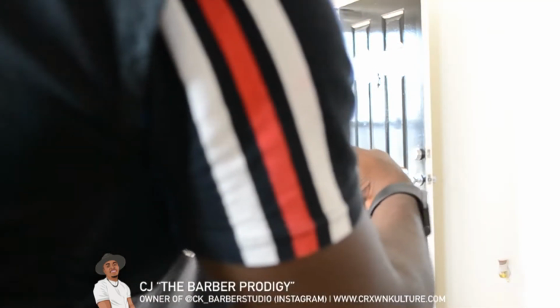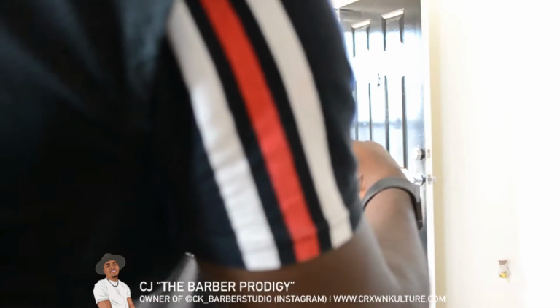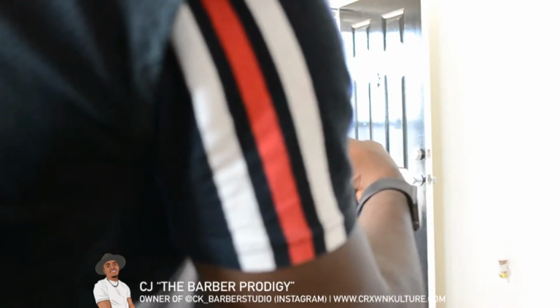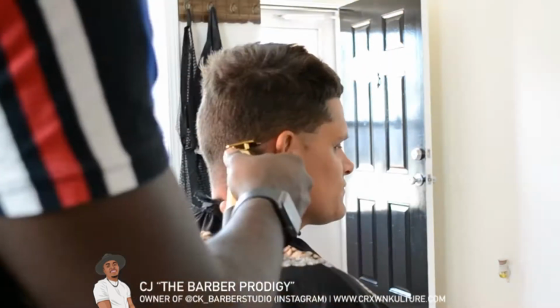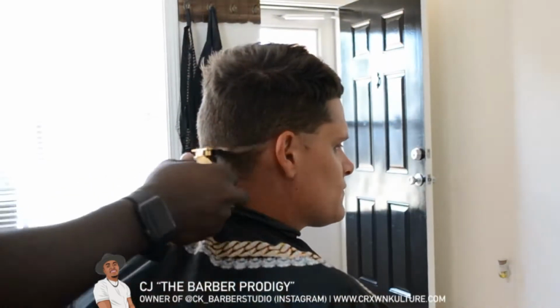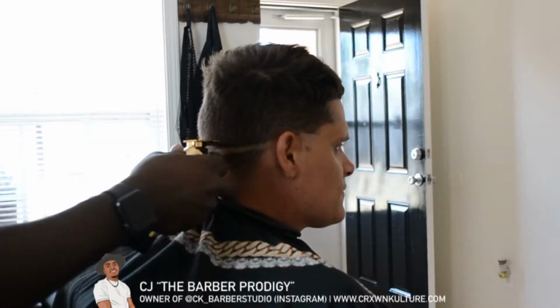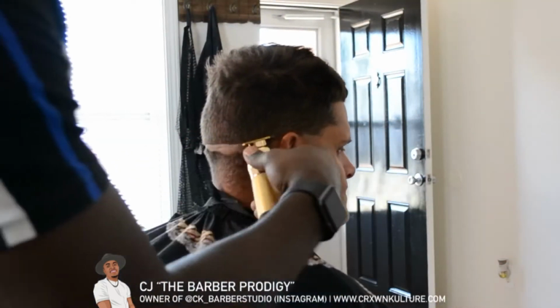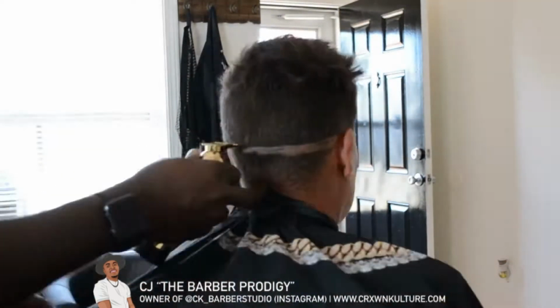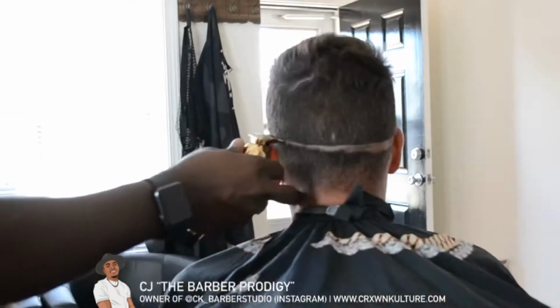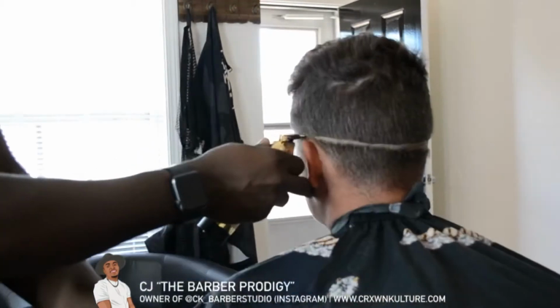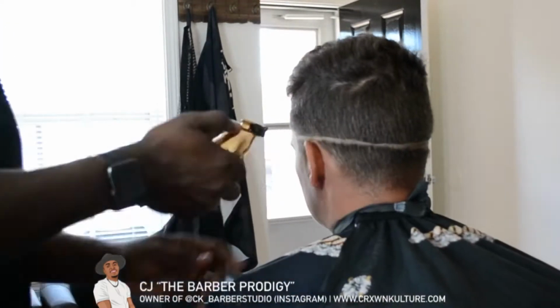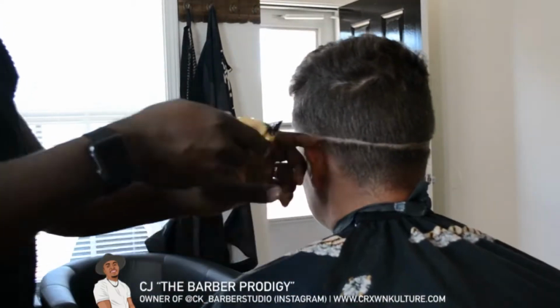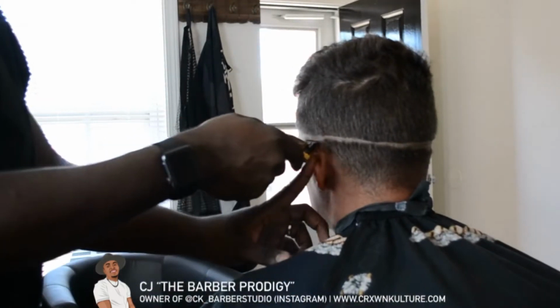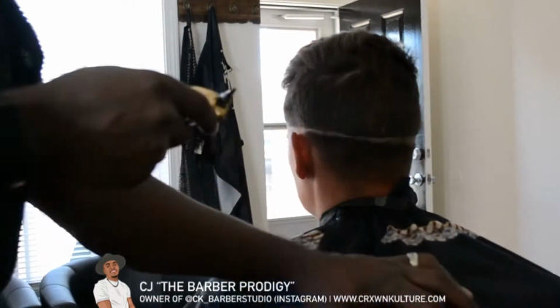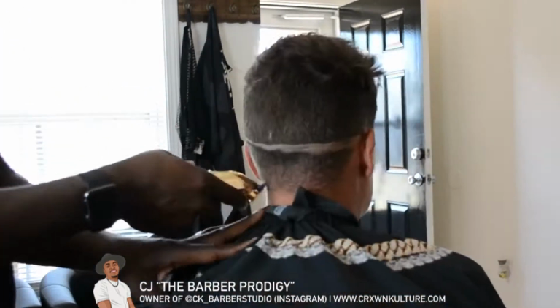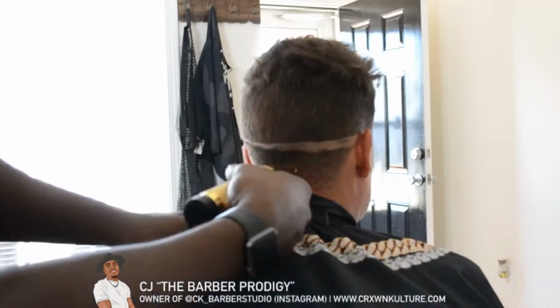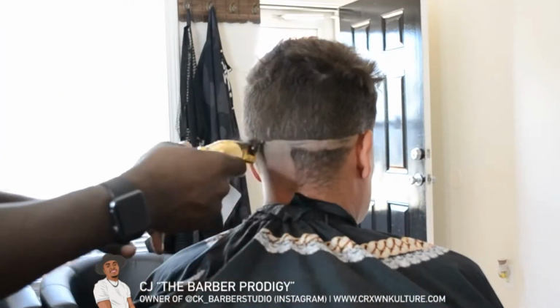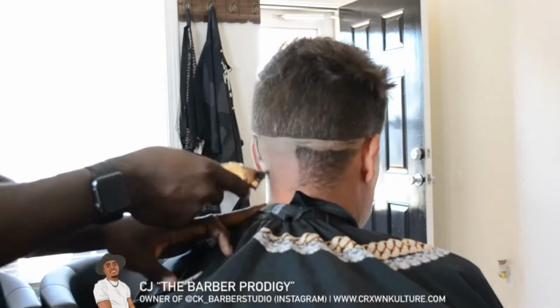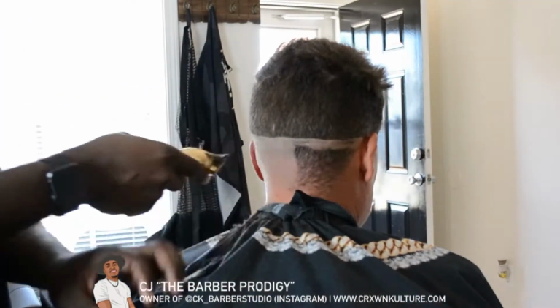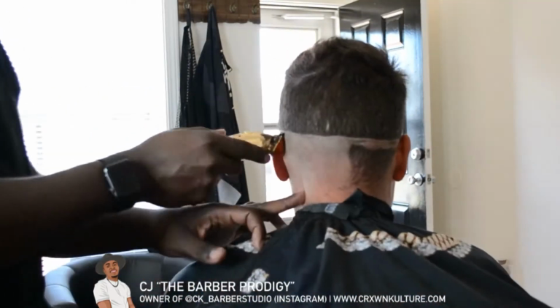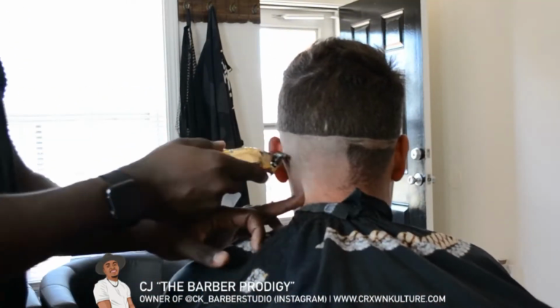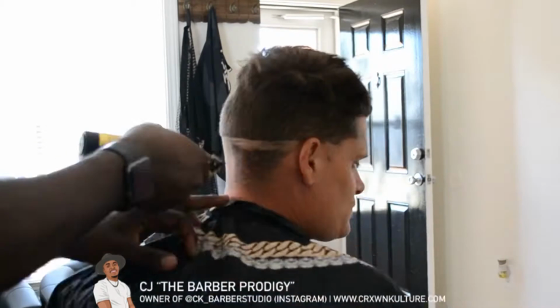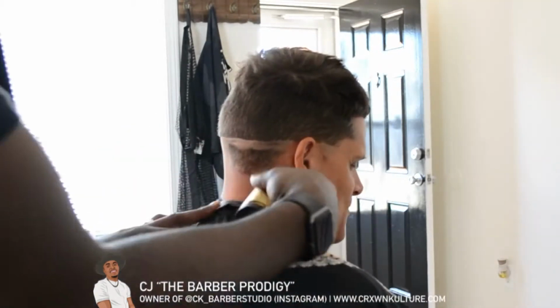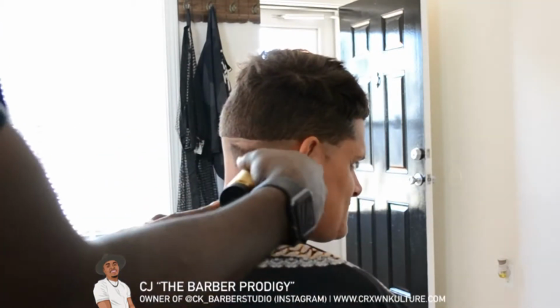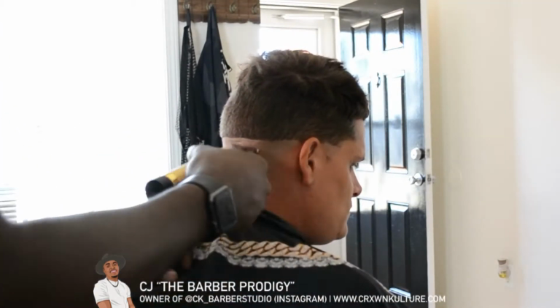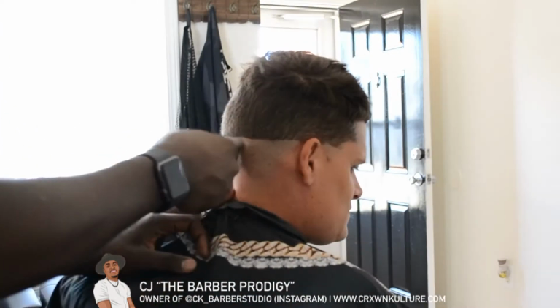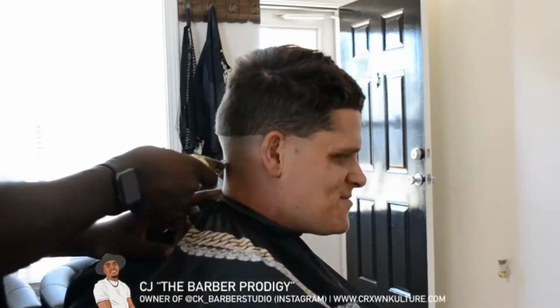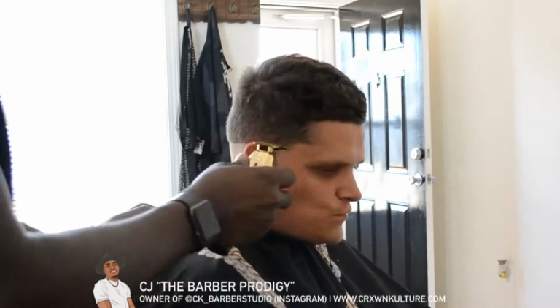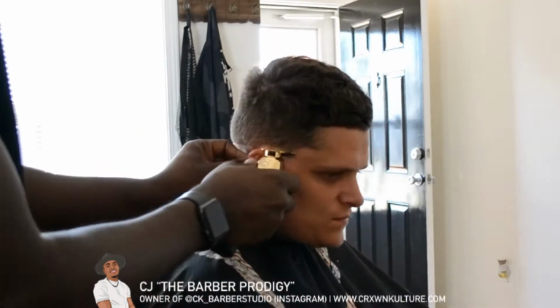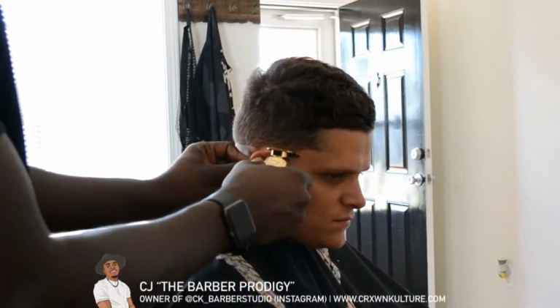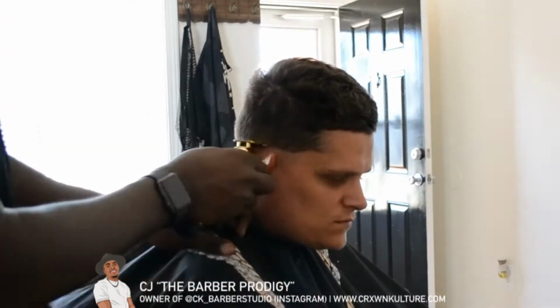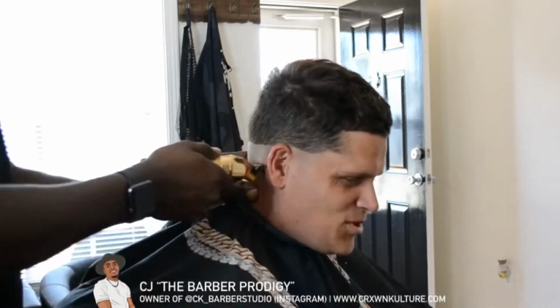First off, we're going to start with making our zero line. After you've made the zero line connected all around, go ahead and take your trimmers and shave upward to remove the bulk of the hair.